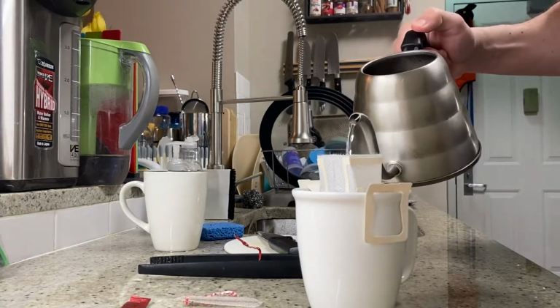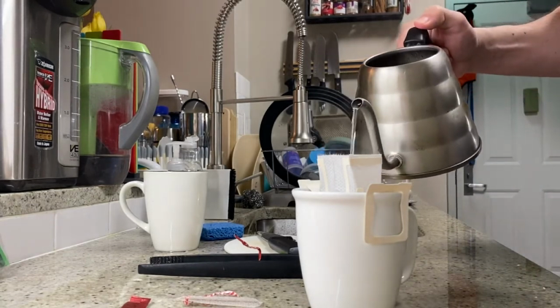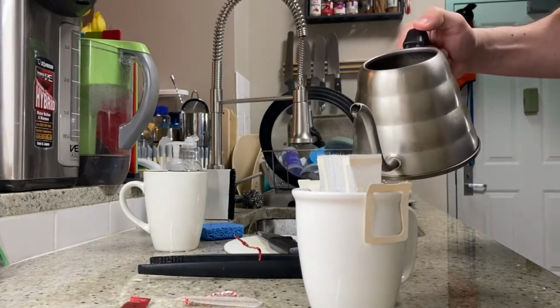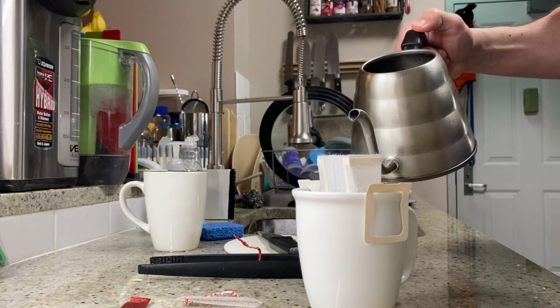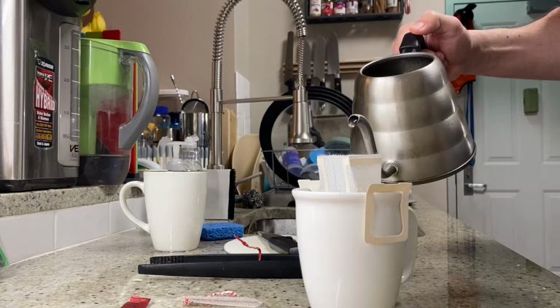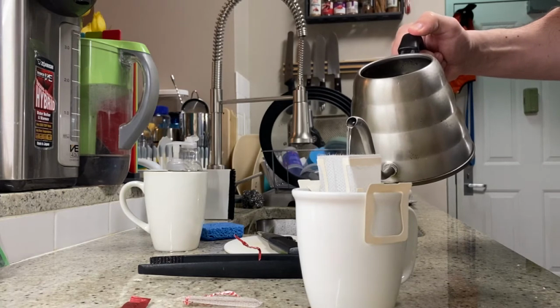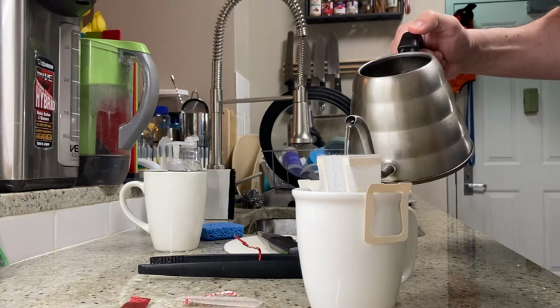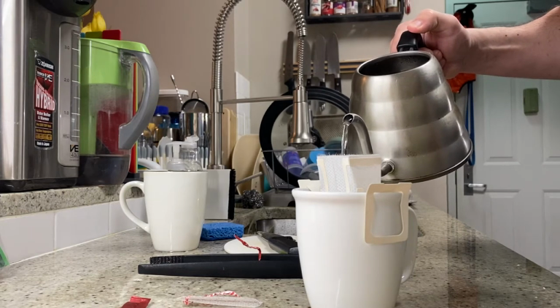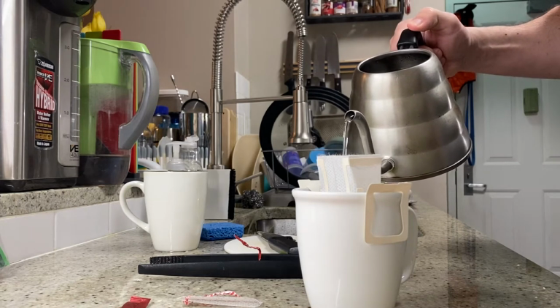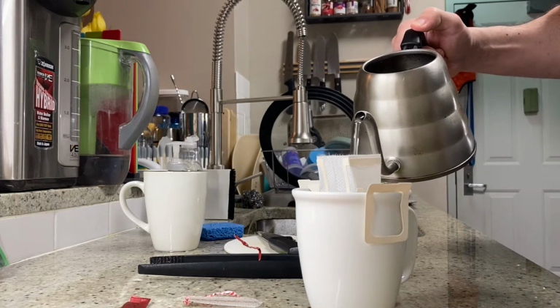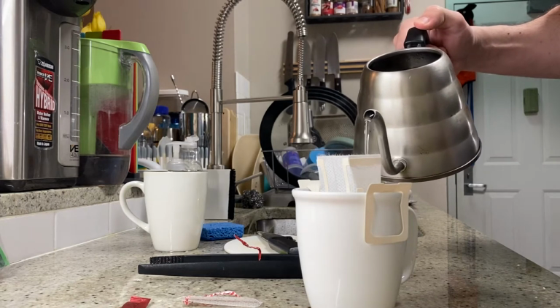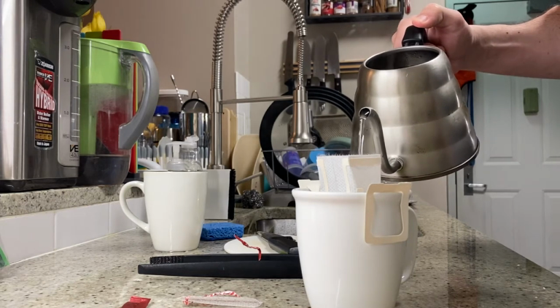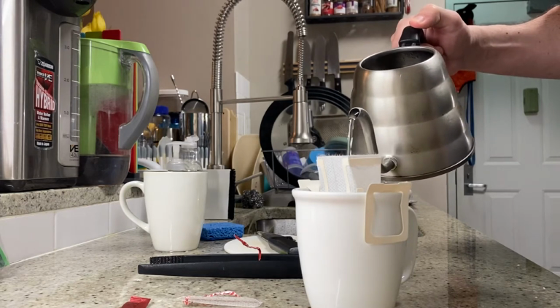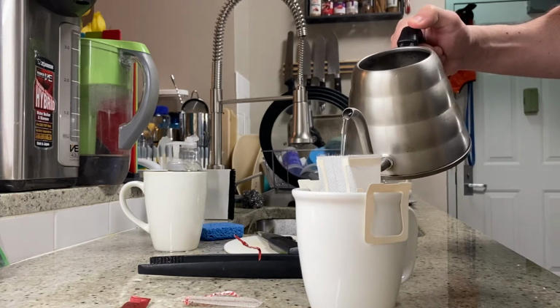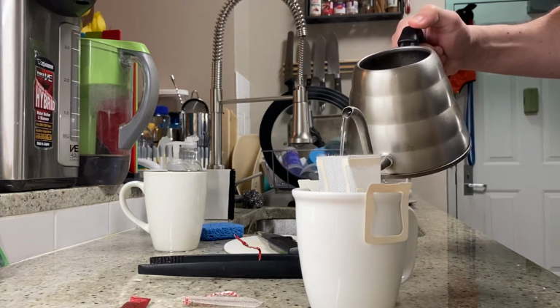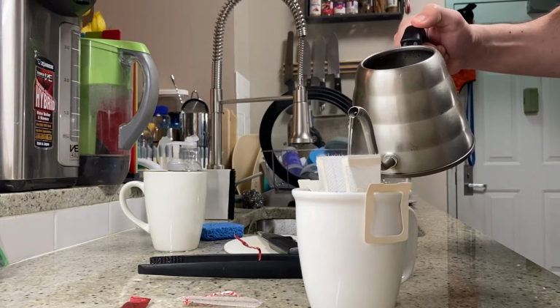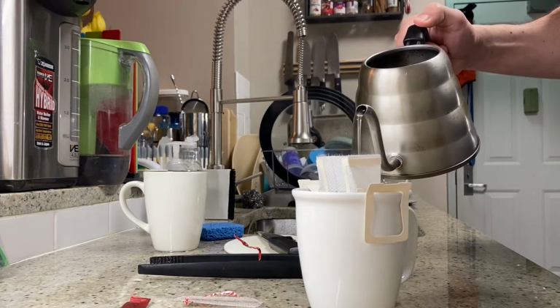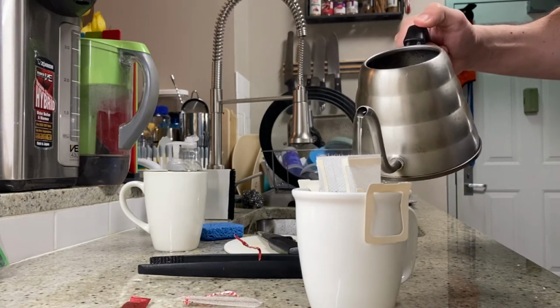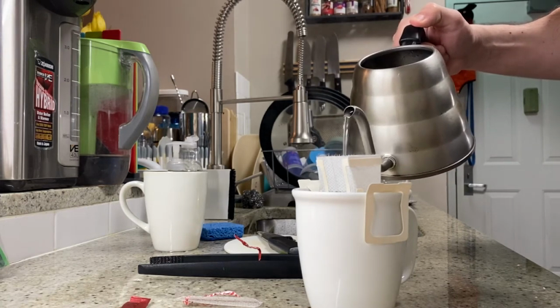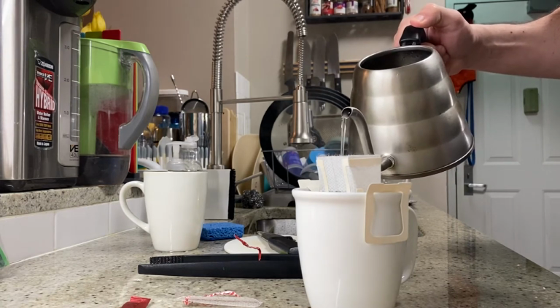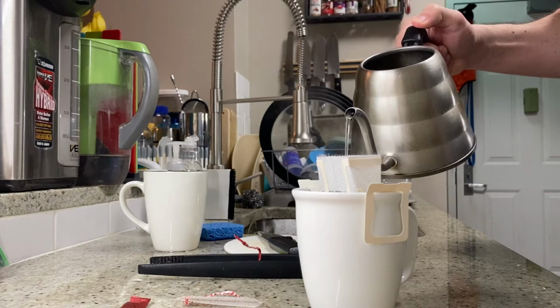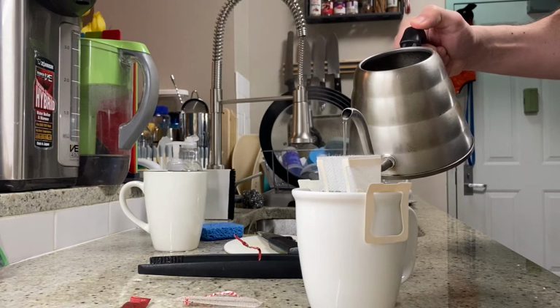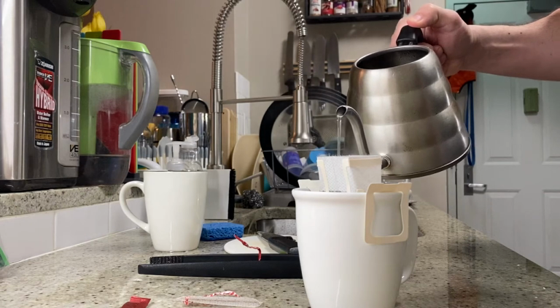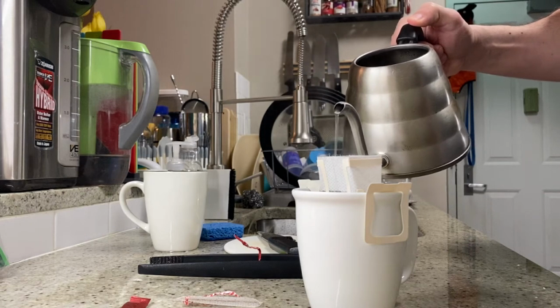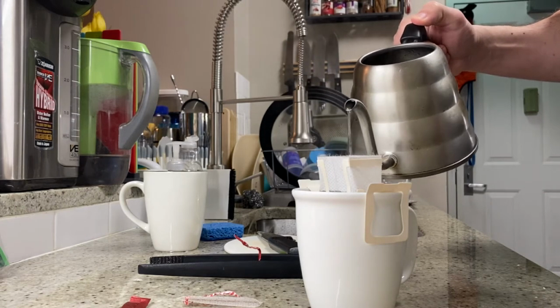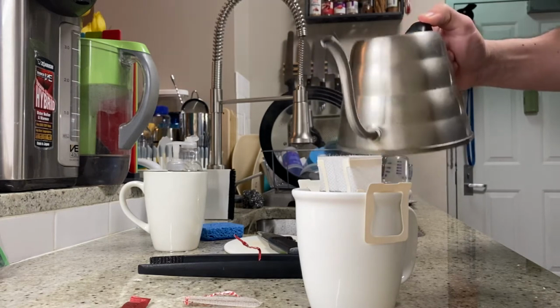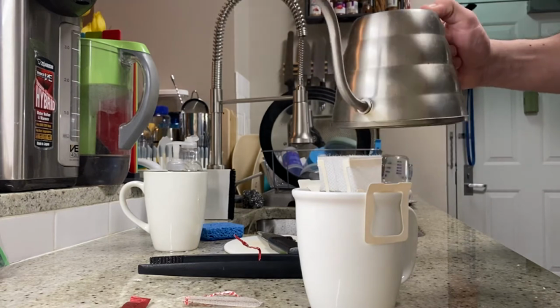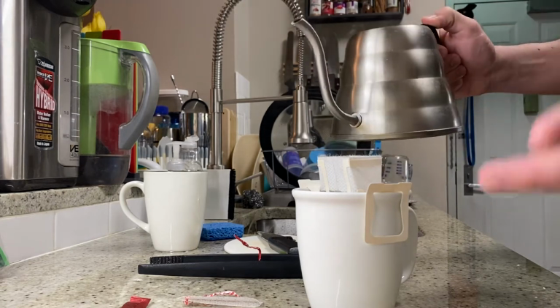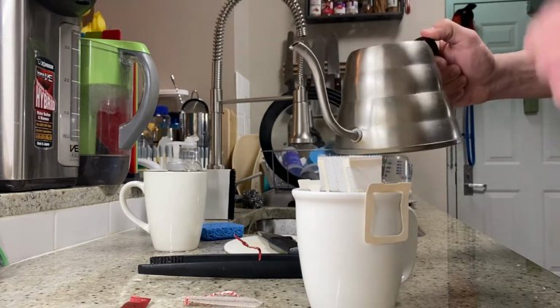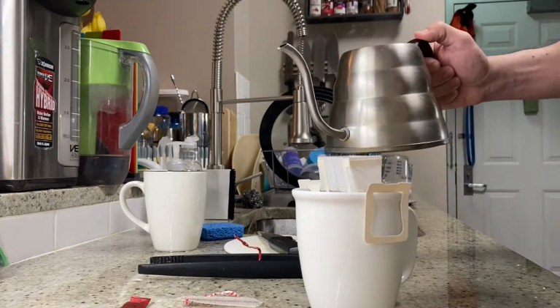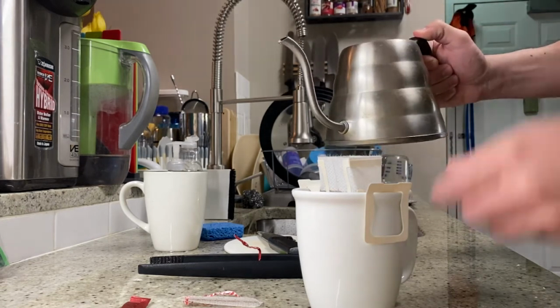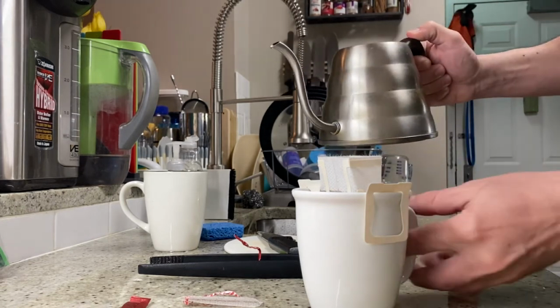We're going to grab our Hario V60 pour-over here. We've got some good water here and I'm just going to follow normal pour-over procedures: wet the grounds, let it sit for a bit, let it breathe, open up.